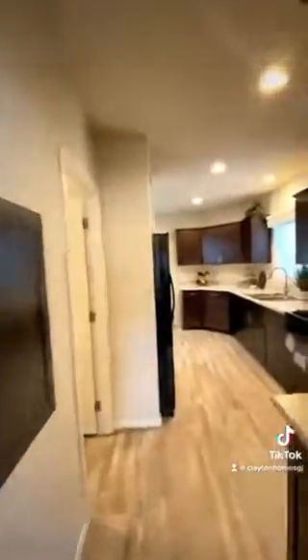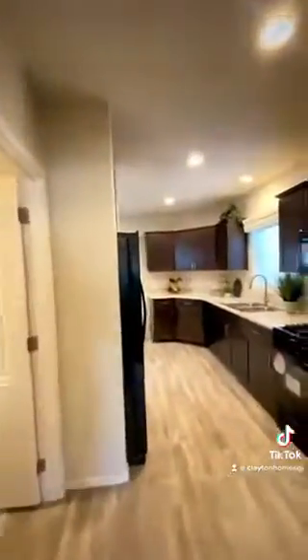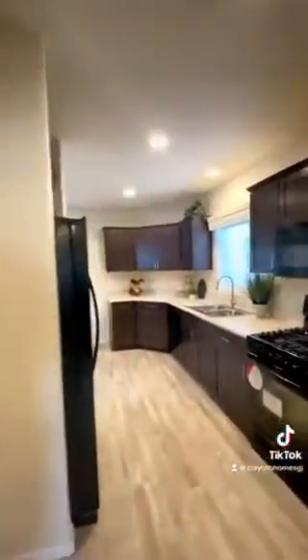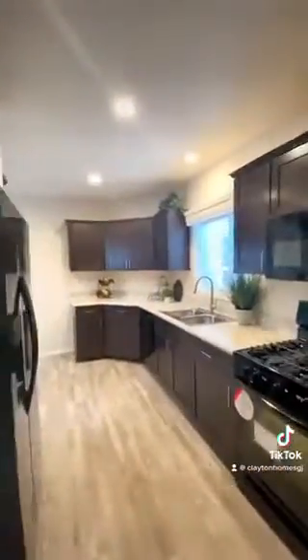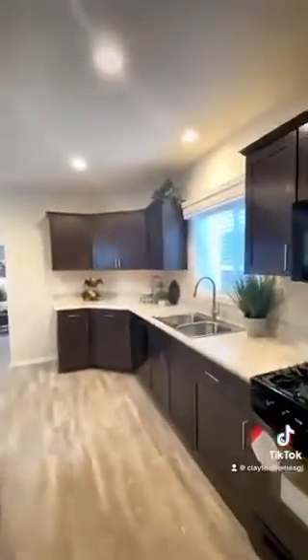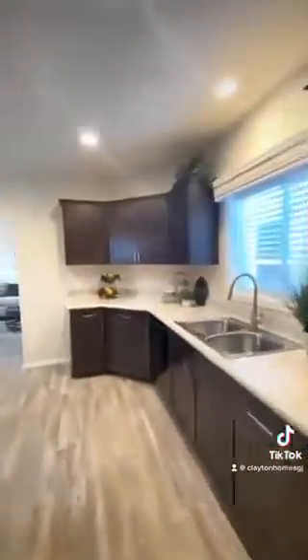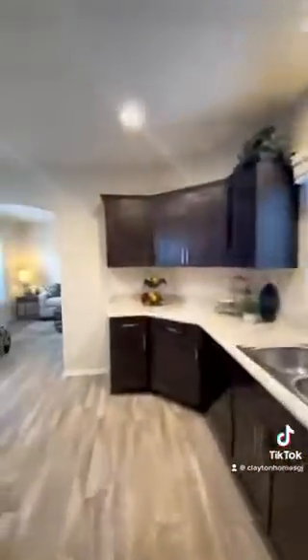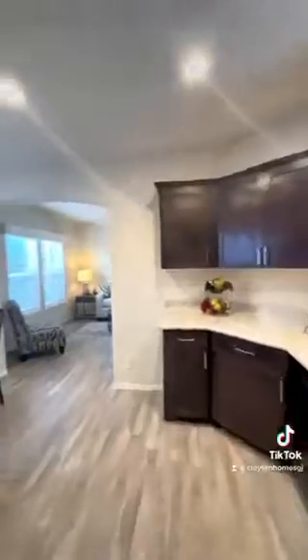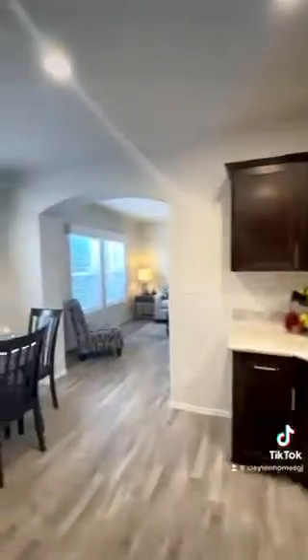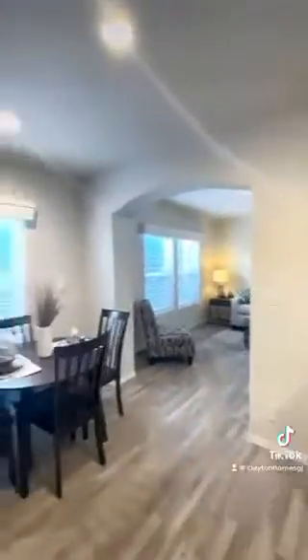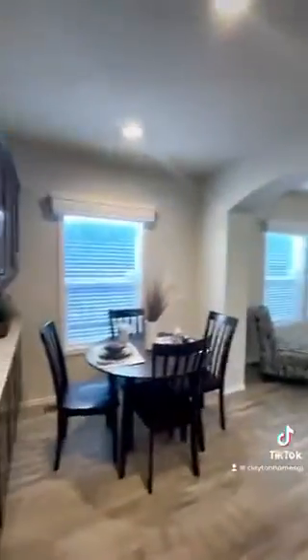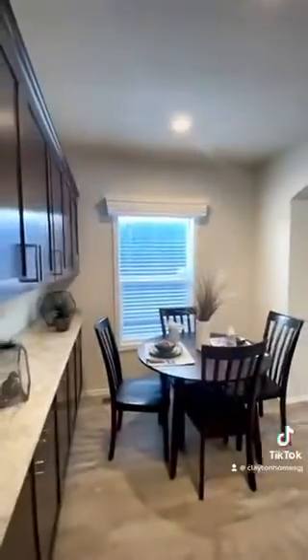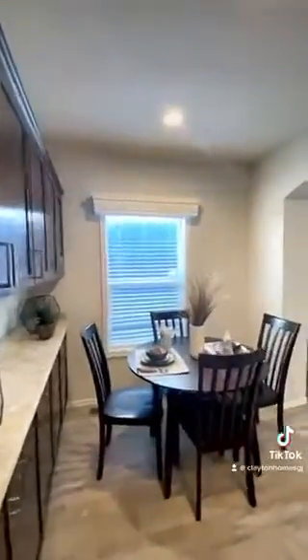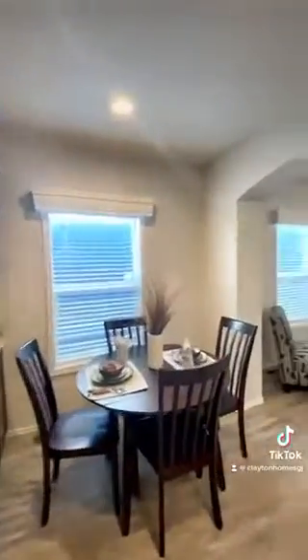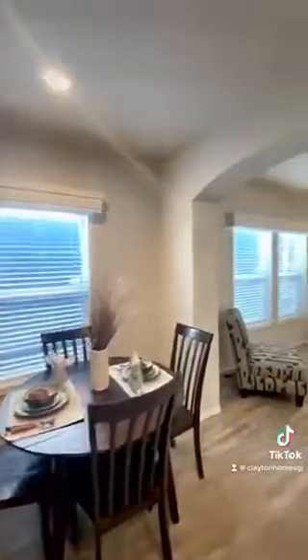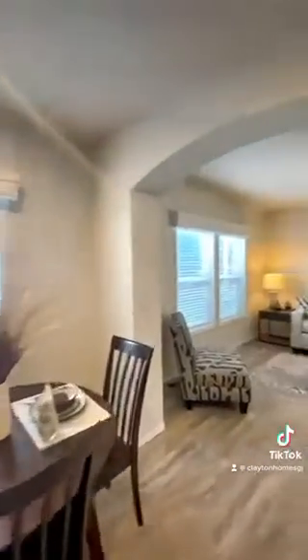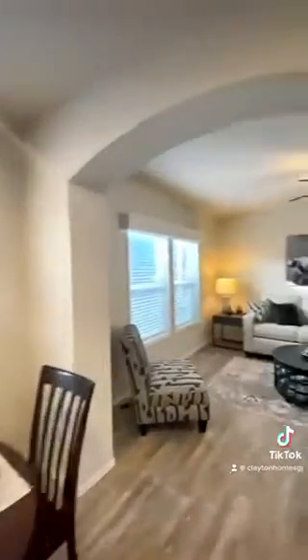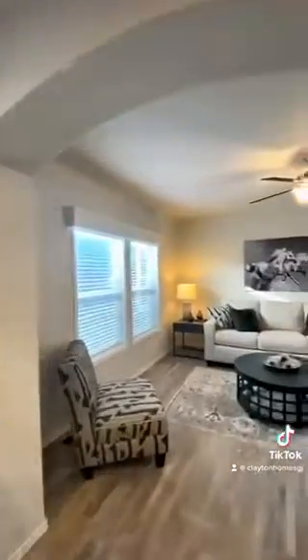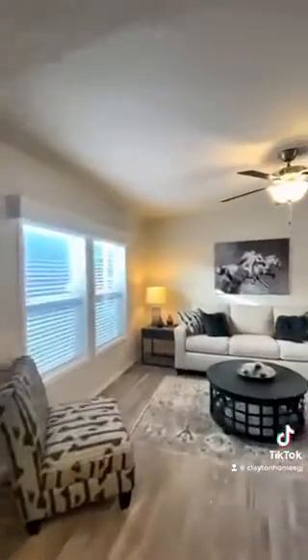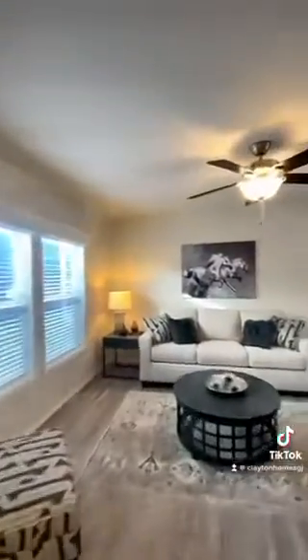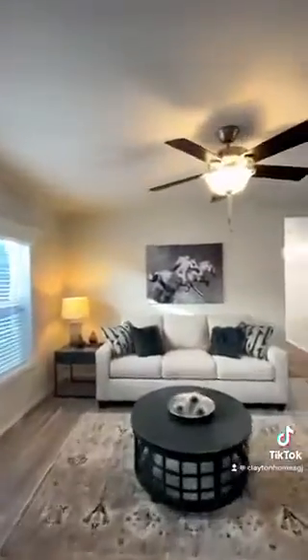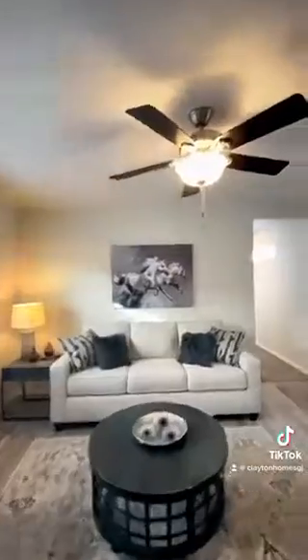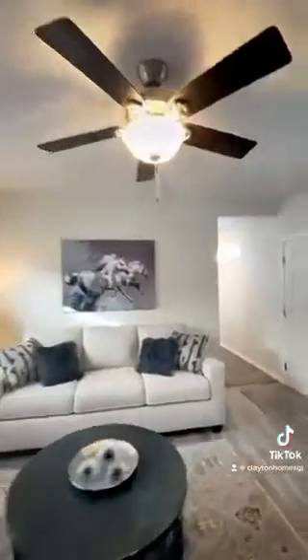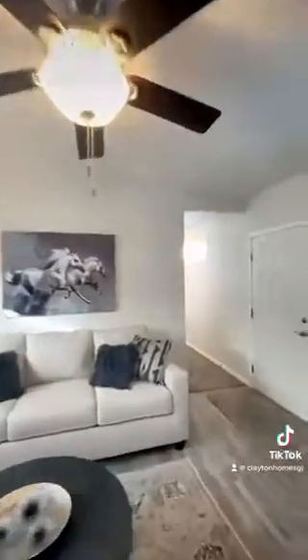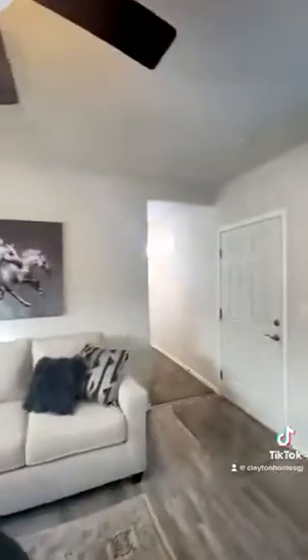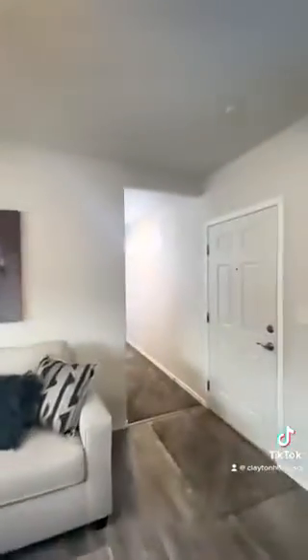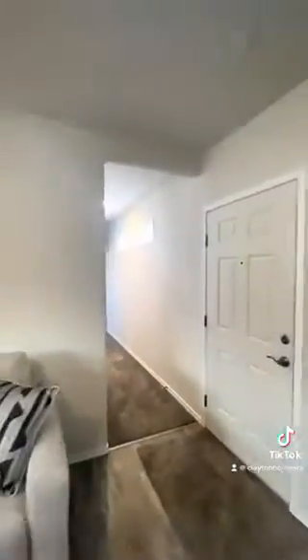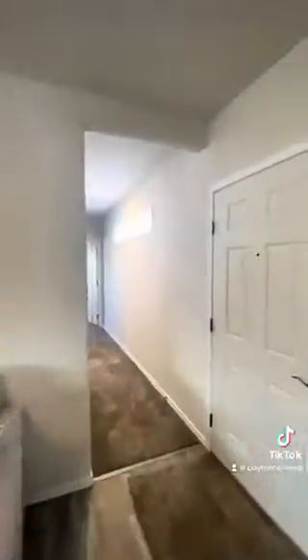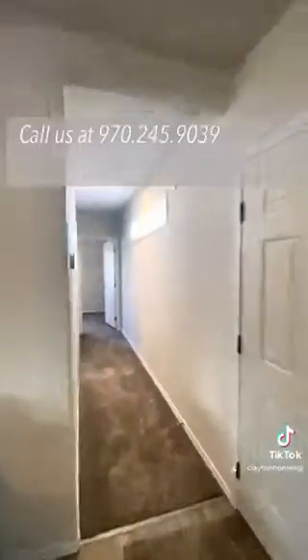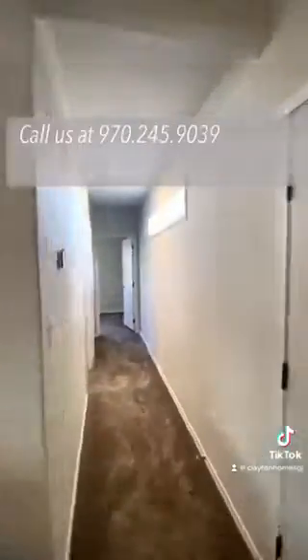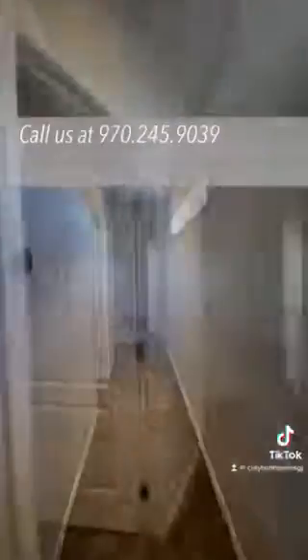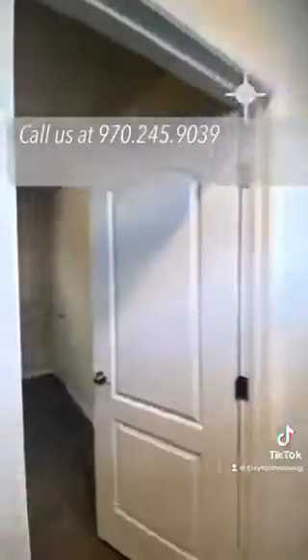Every aspect of this home is carefully considered to reduce your energy costs. We would love to show you what else we have to offer. To schedule a tour, give us a call at 970-245-9039.